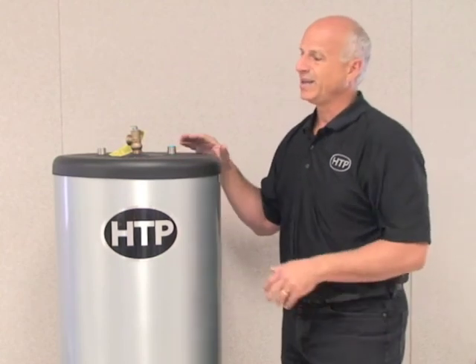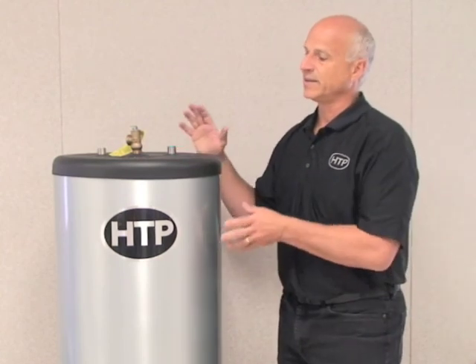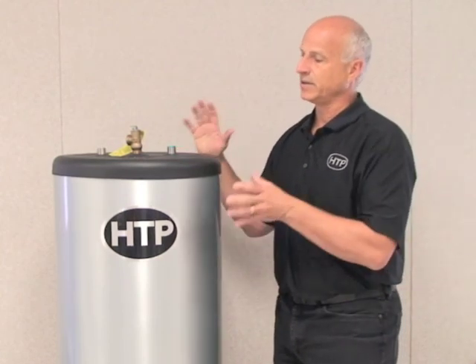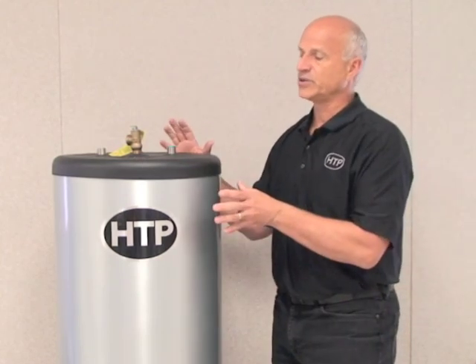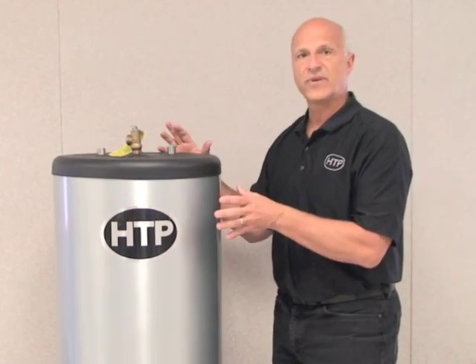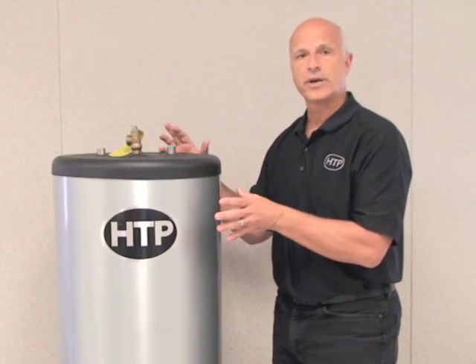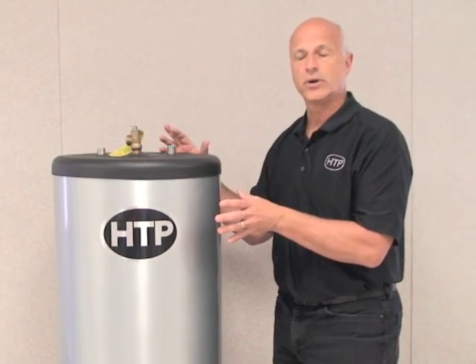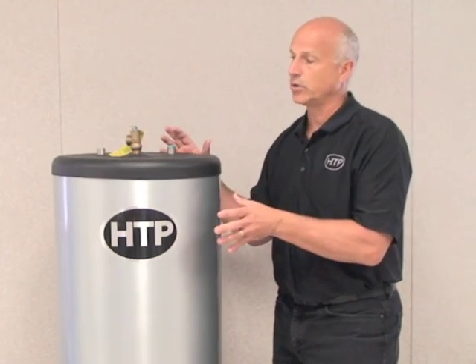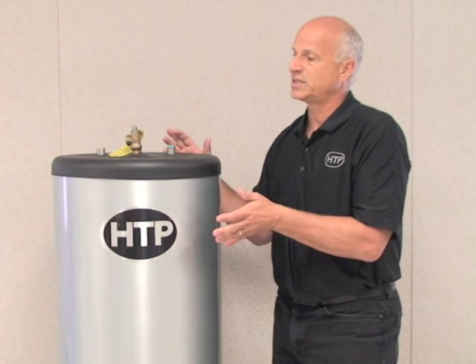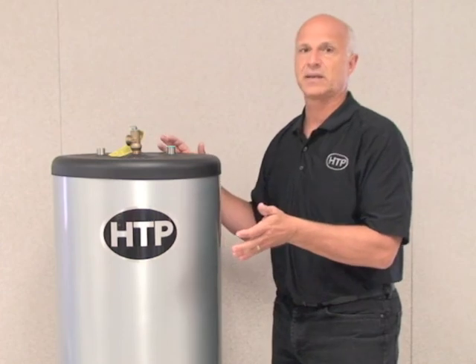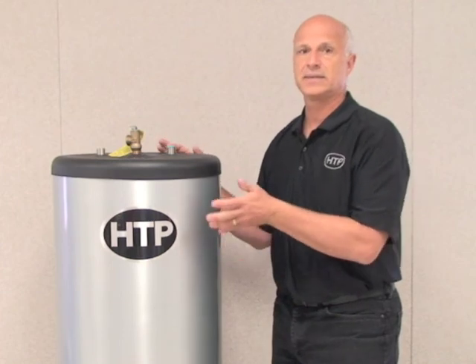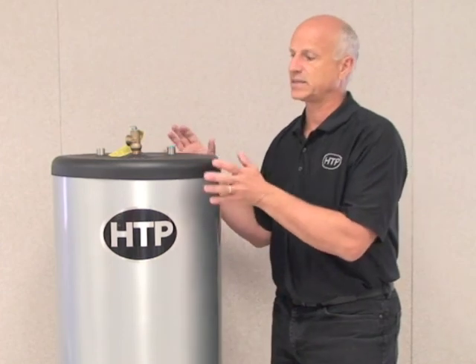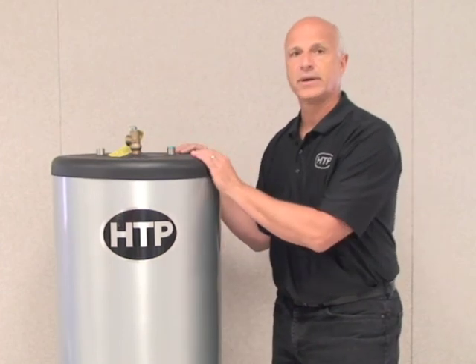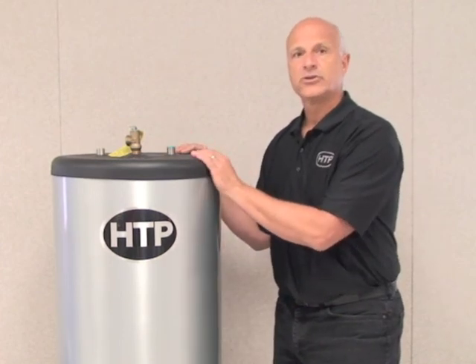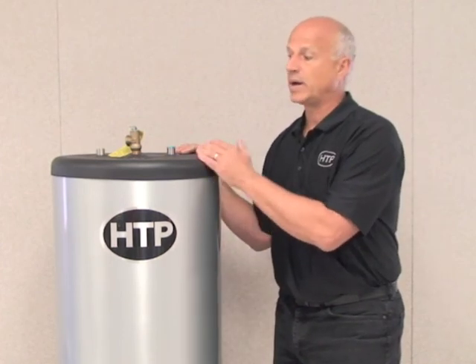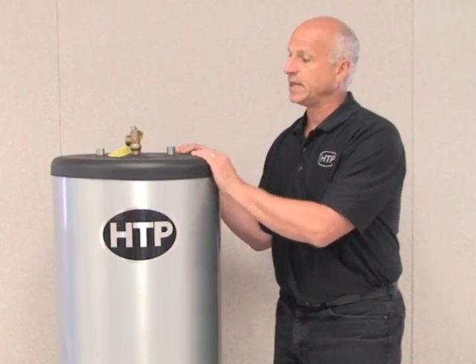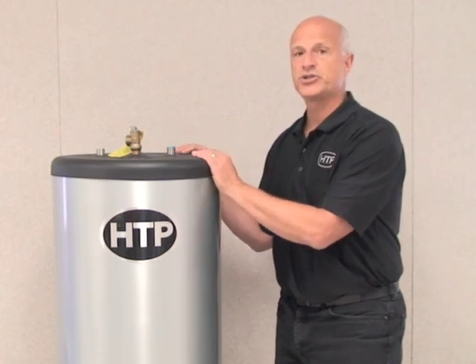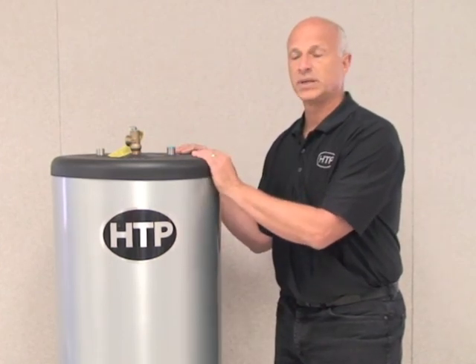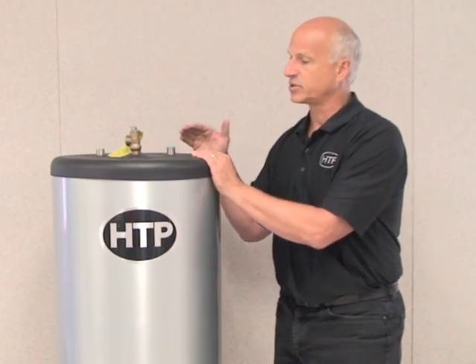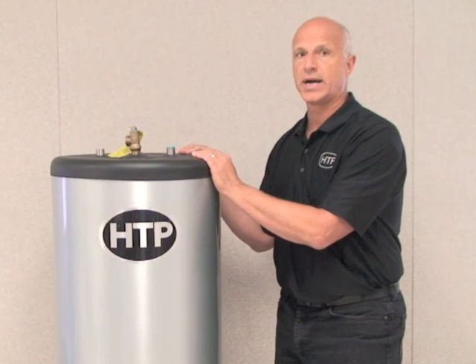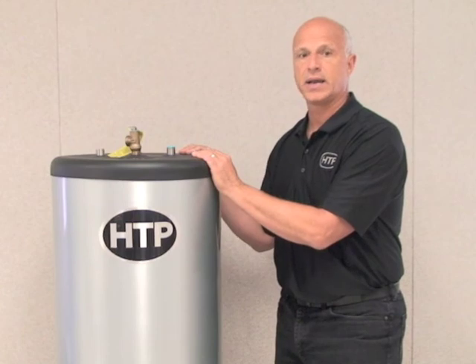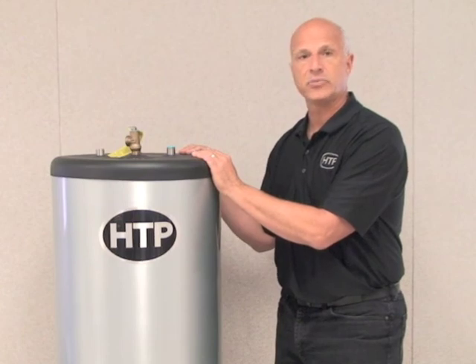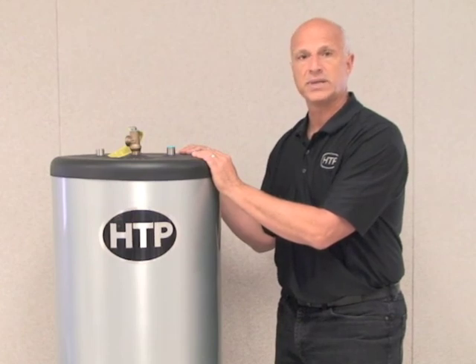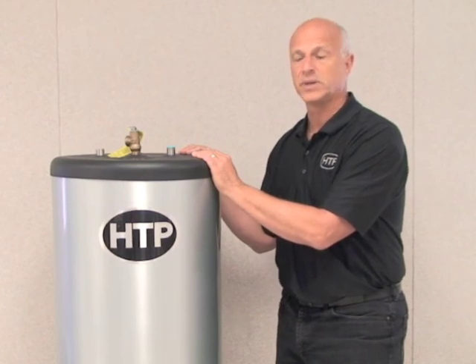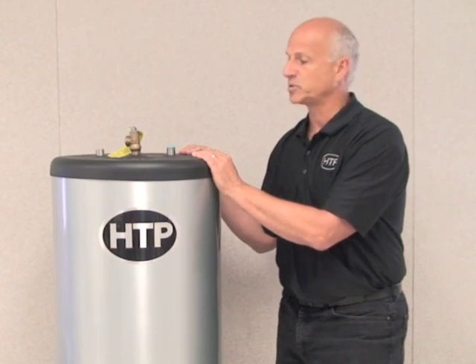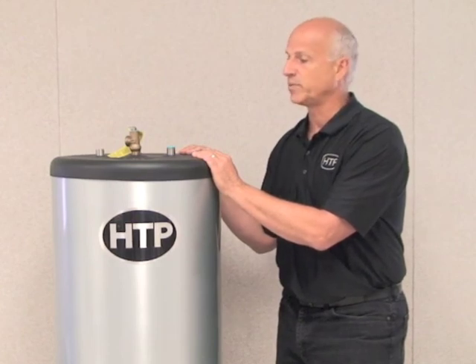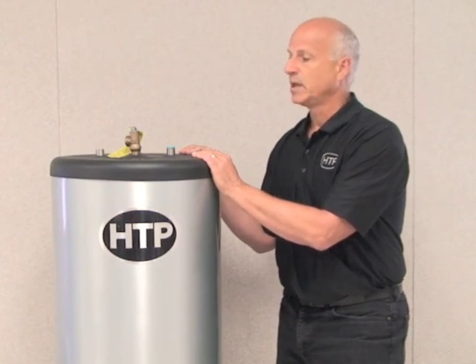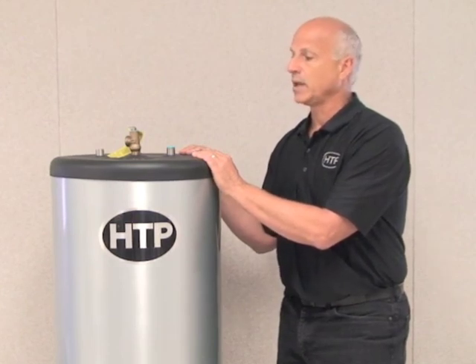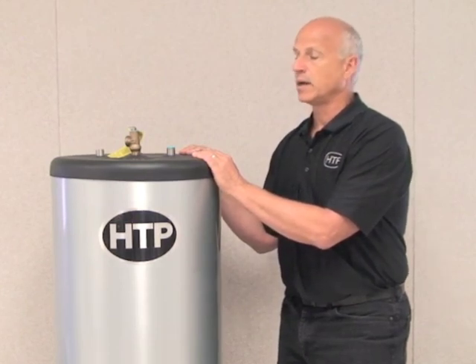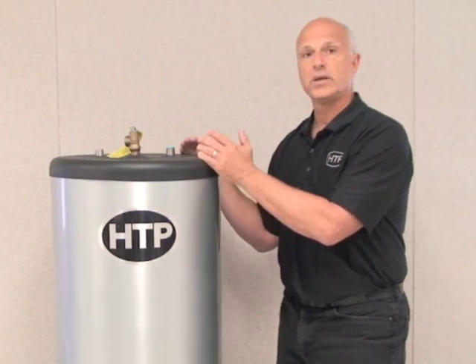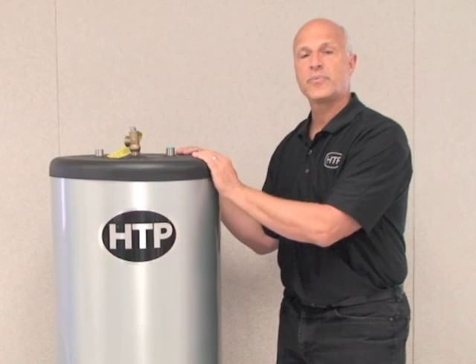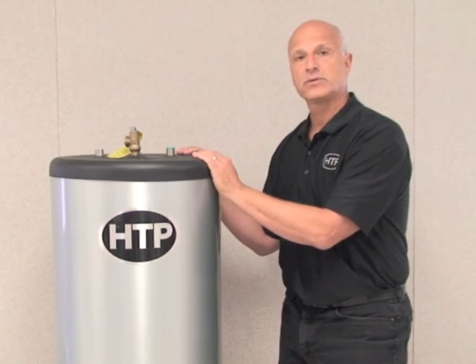As far as indirect fired water heaters go, the Superstore Pro is the best in class. On your next job, please give us a try — I think you'll be pleasantly pleased with its performance and the way the unit operates long term.